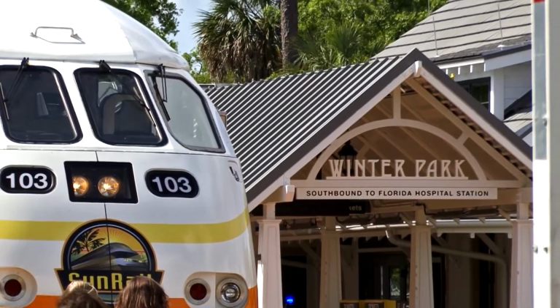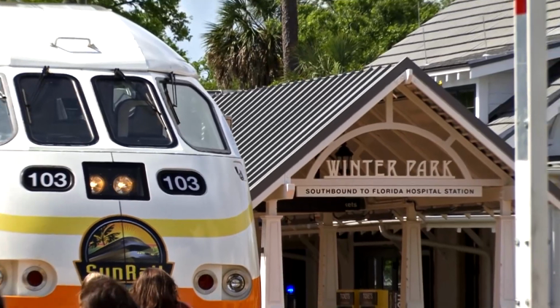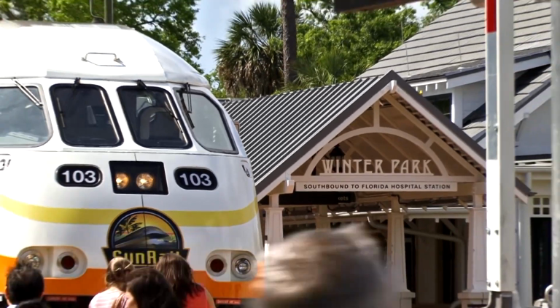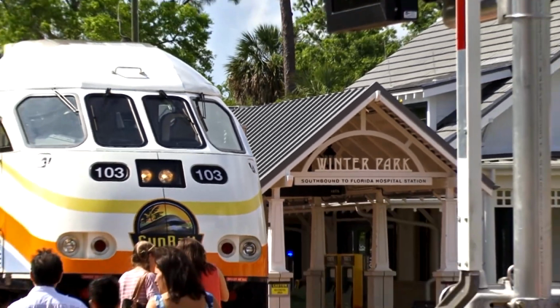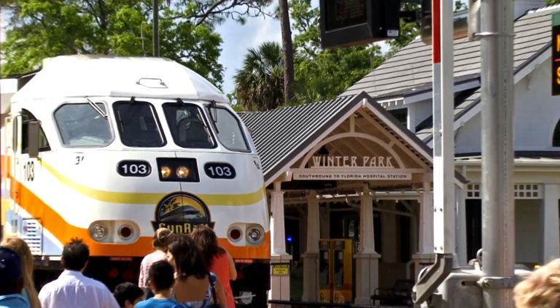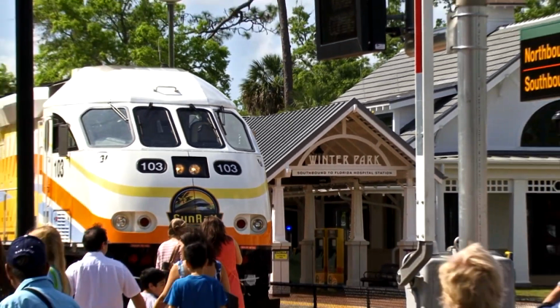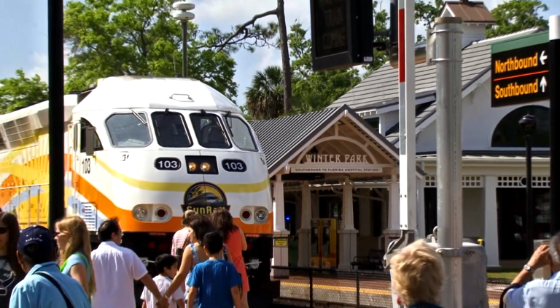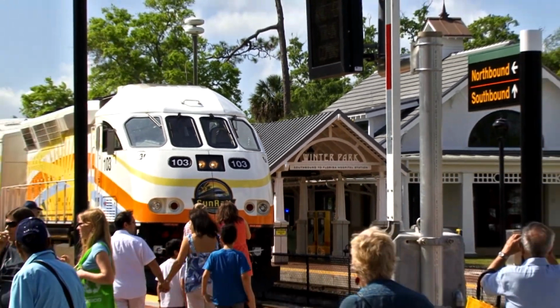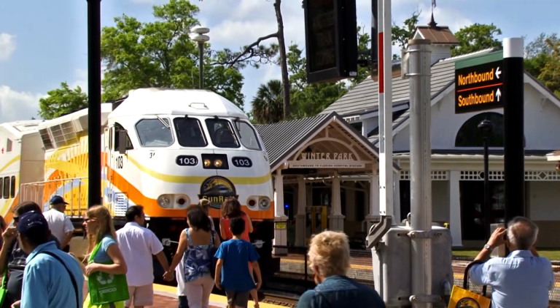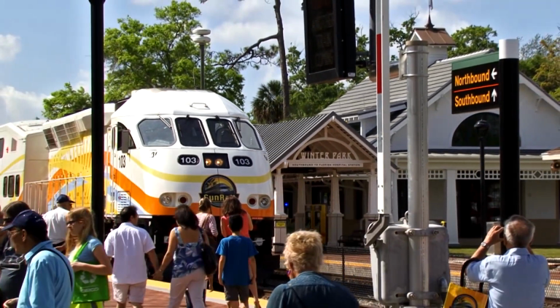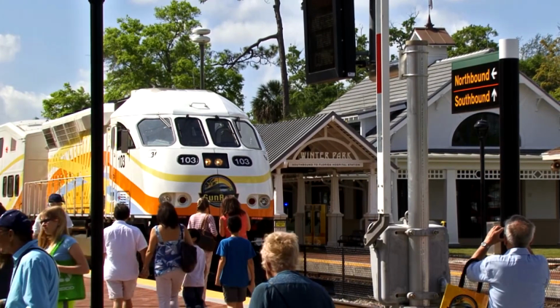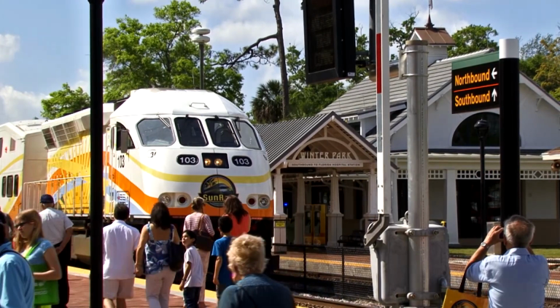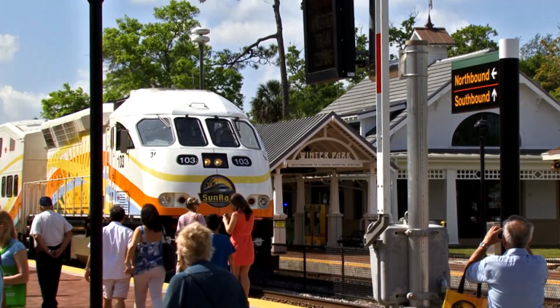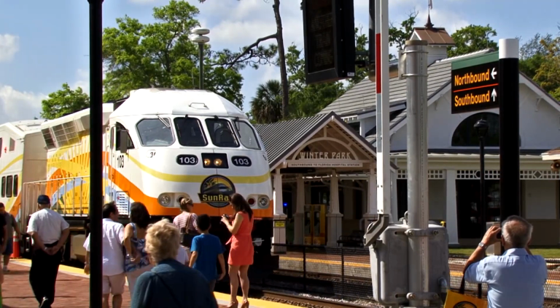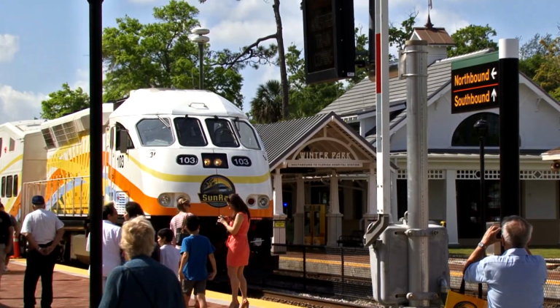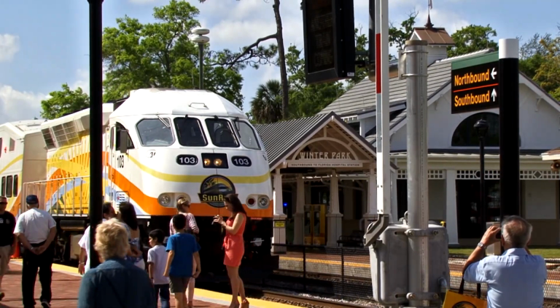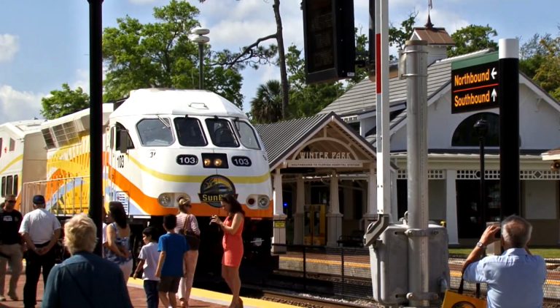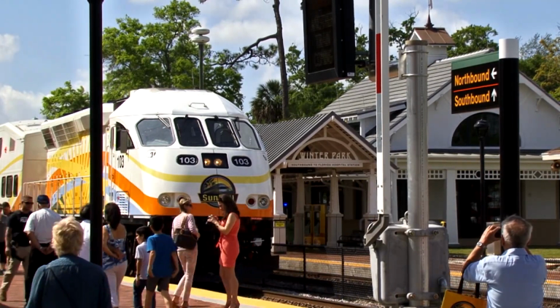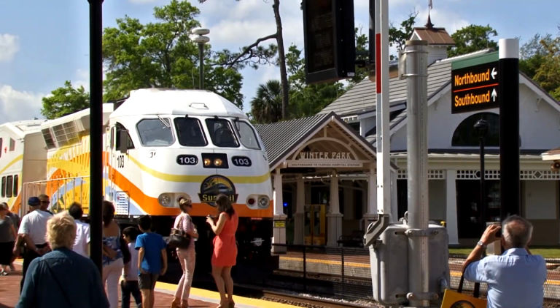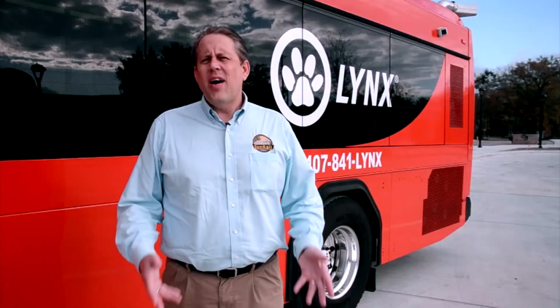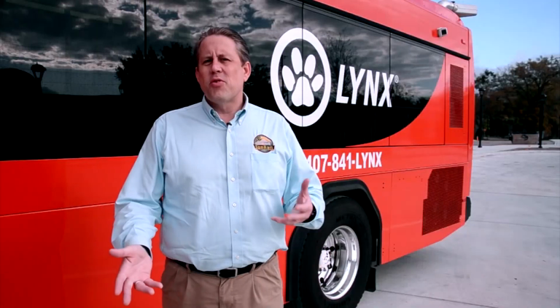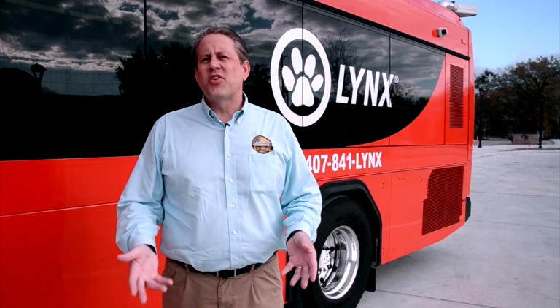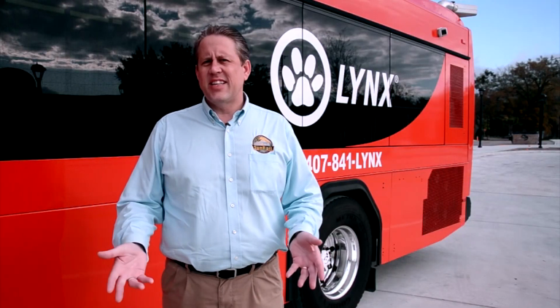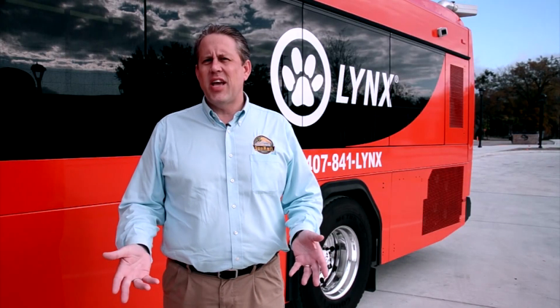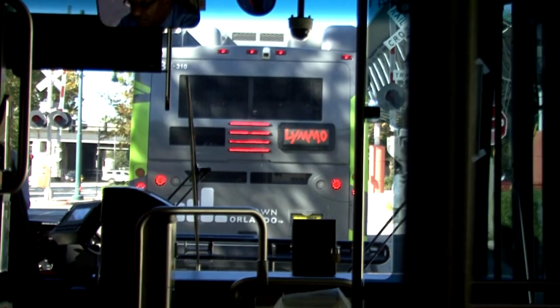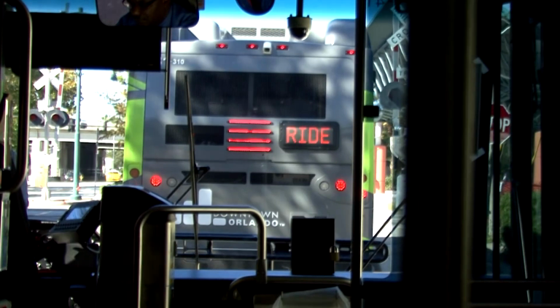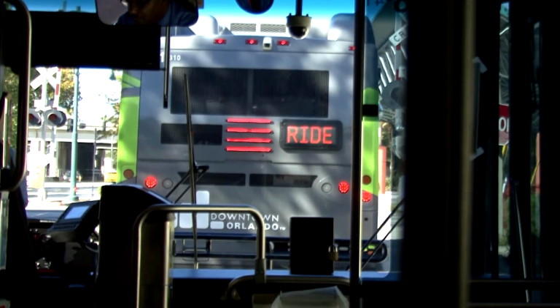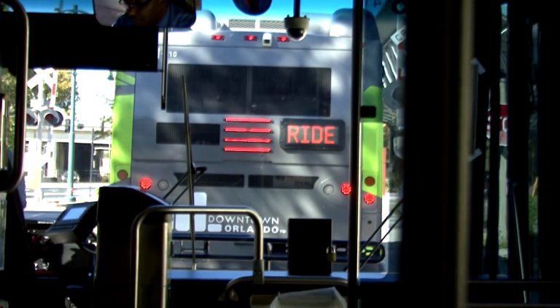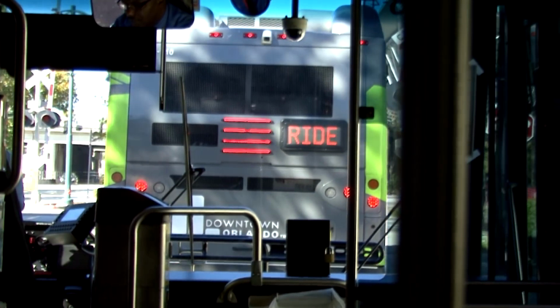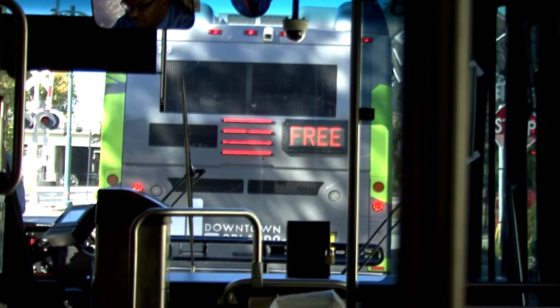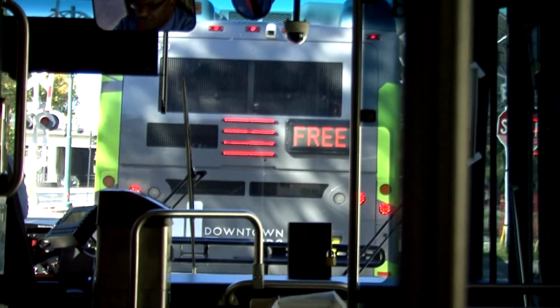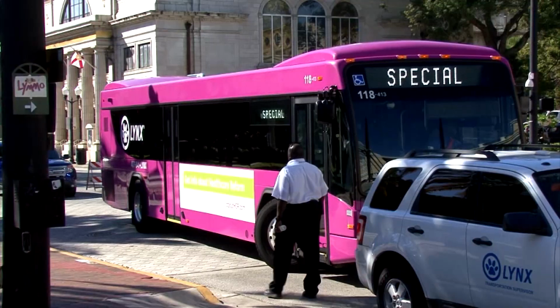You've made it to your destination station, but that's not your final destination. You still need to make it to work. You have a number of different connectivity options to help you travel what we call the last mile.